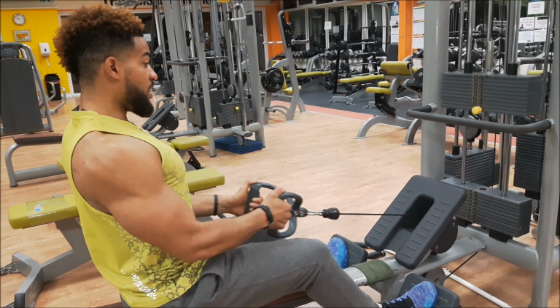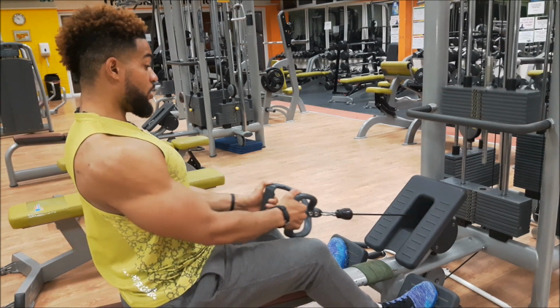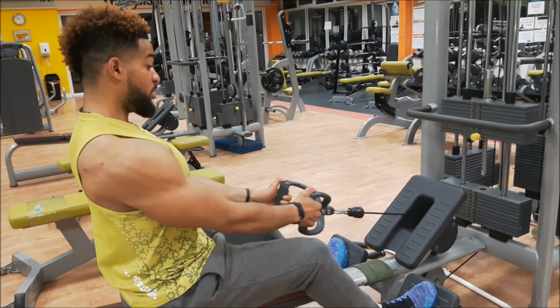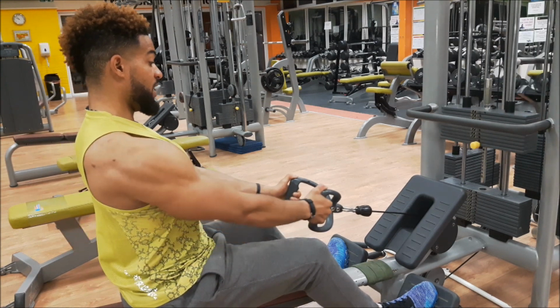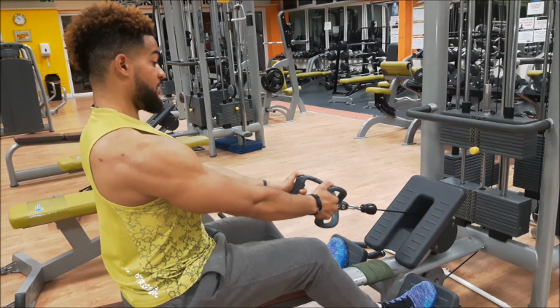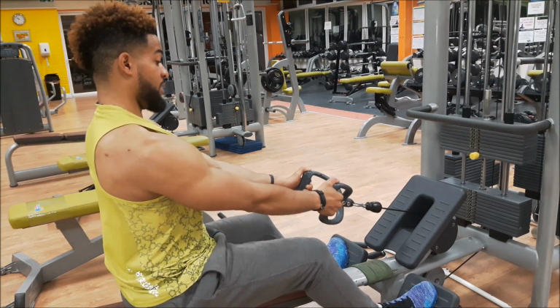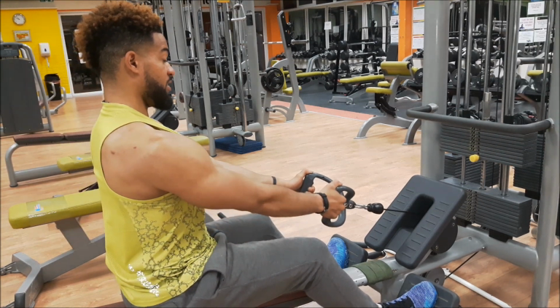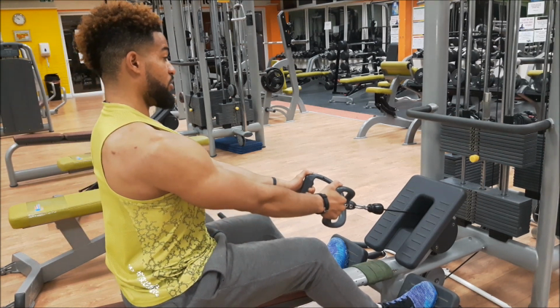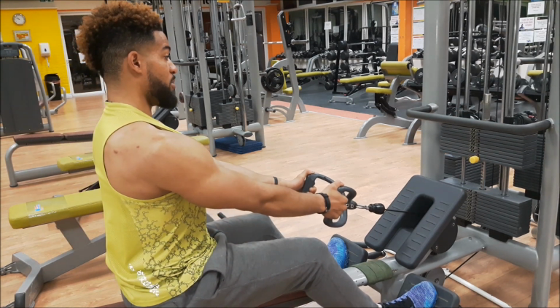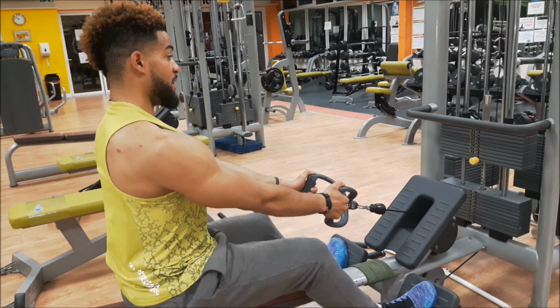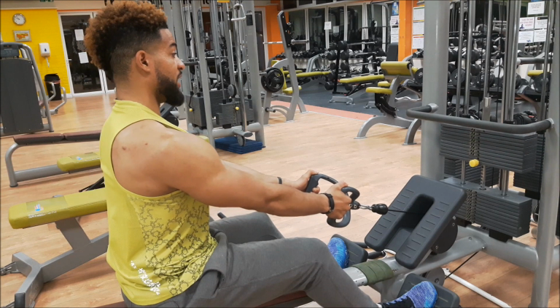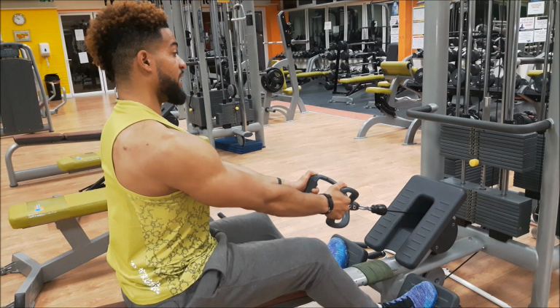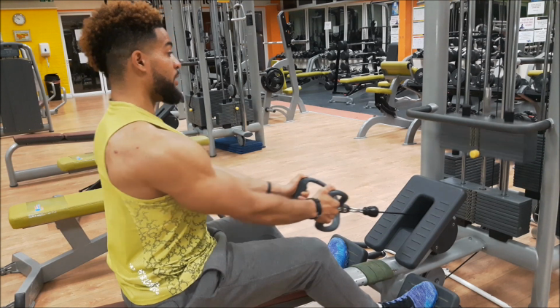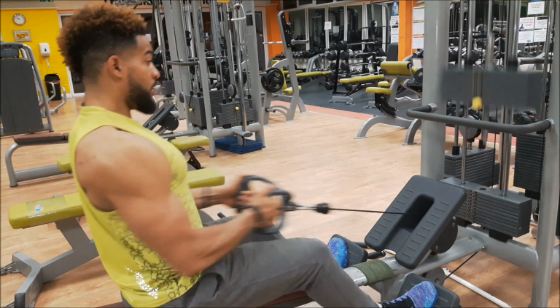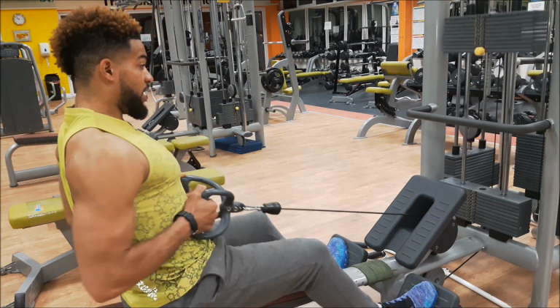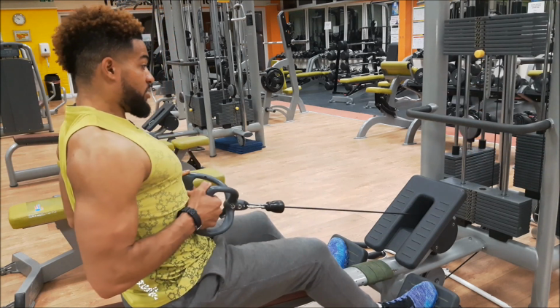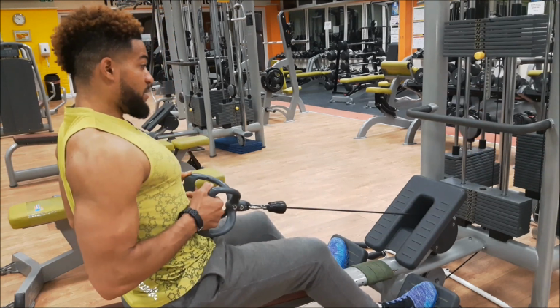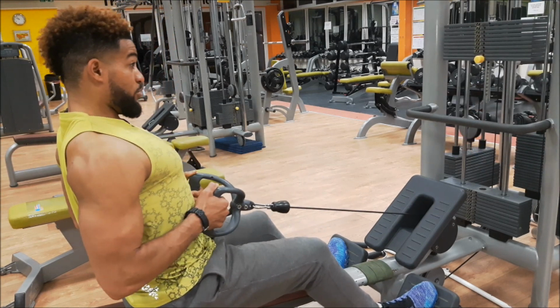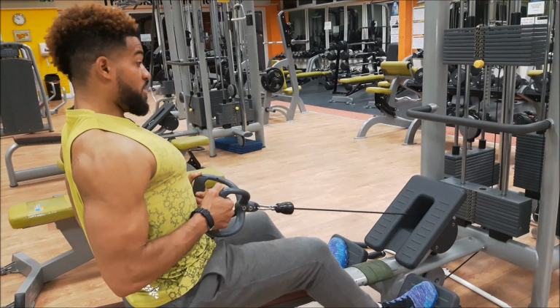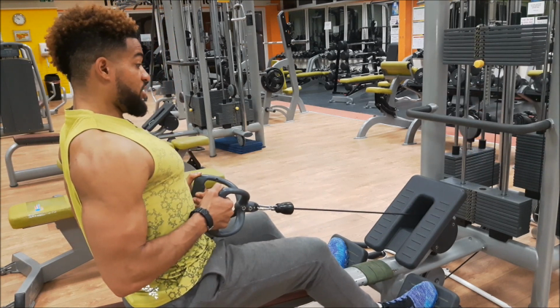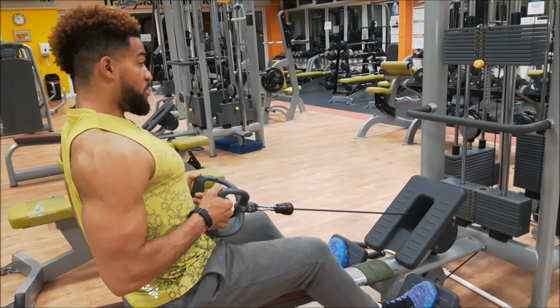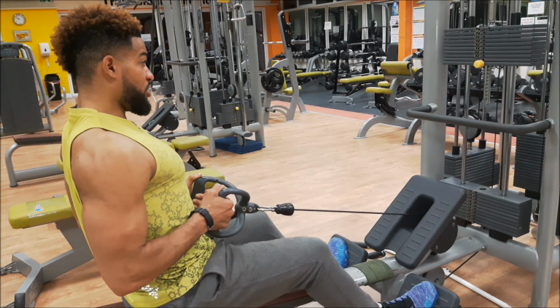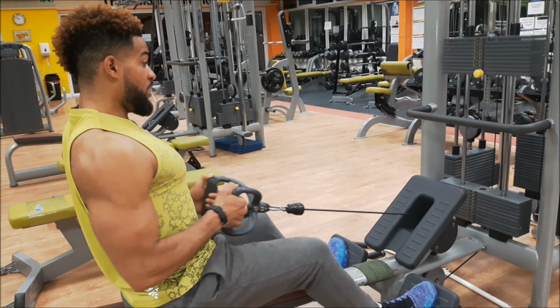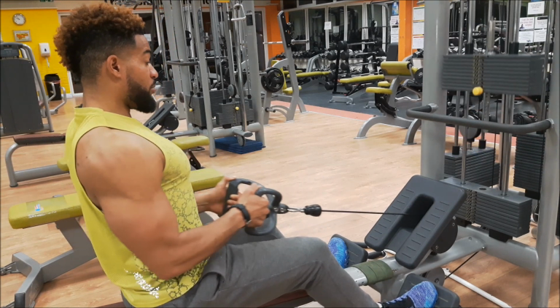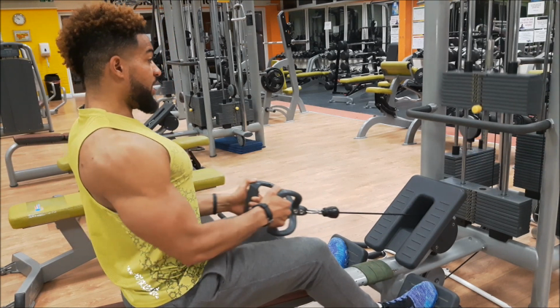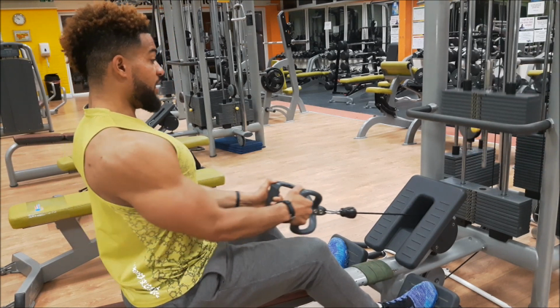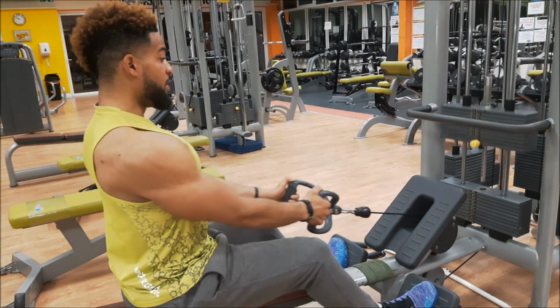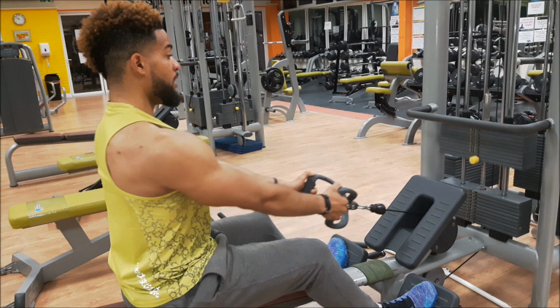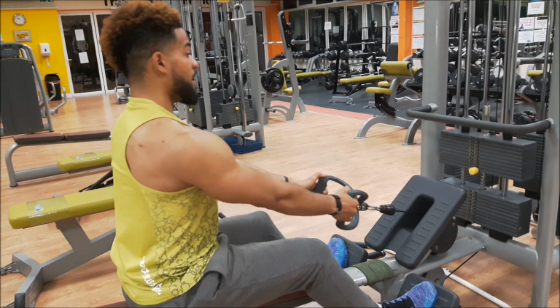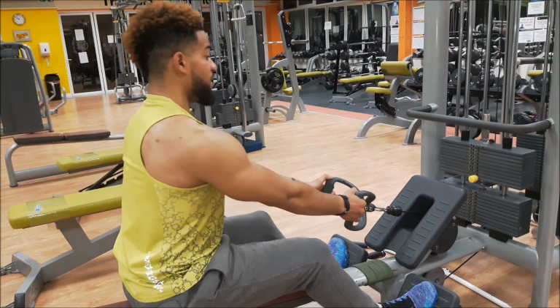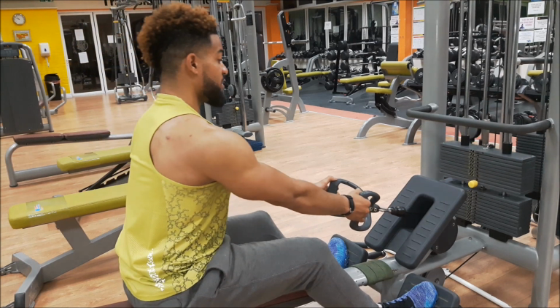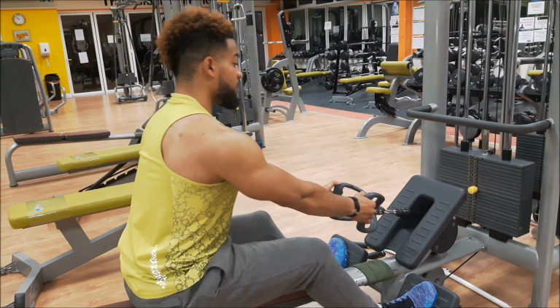Back out — open up your lats, extend those arms, and then bring it in again. You've got to keep that tall position in your posture, bring it in and then extend.